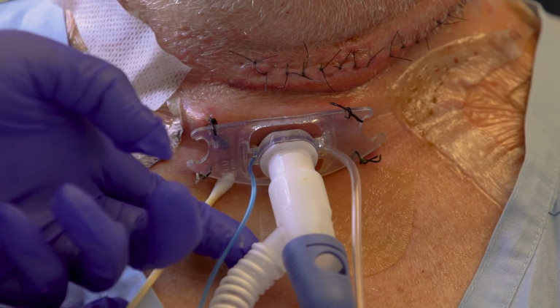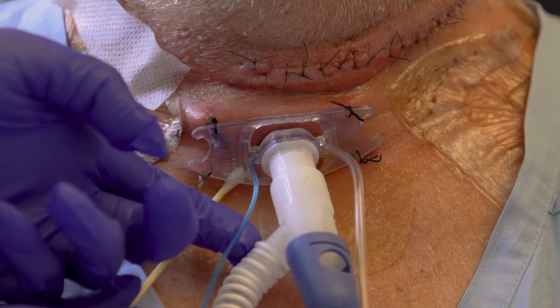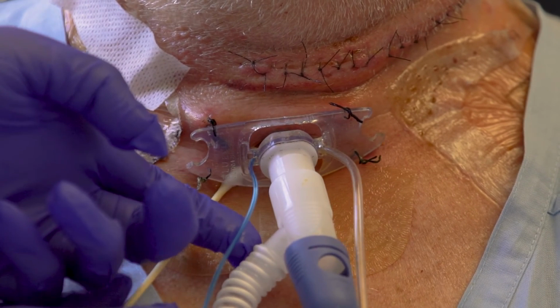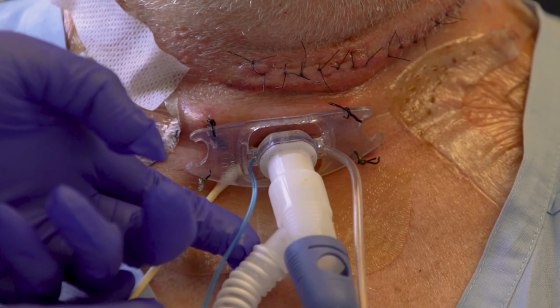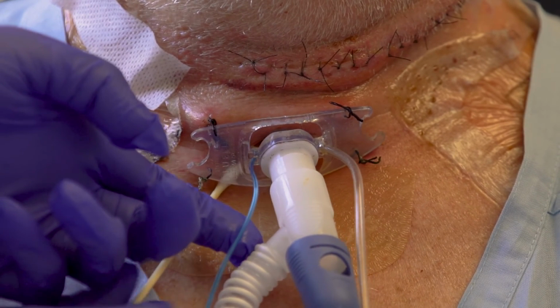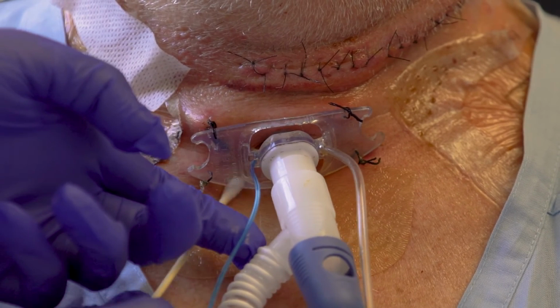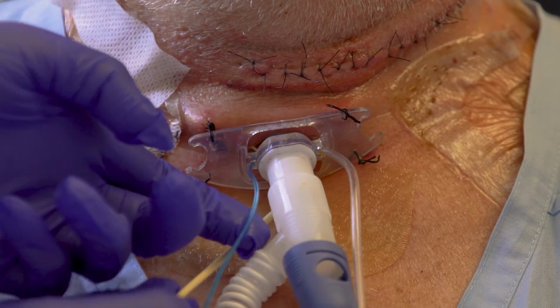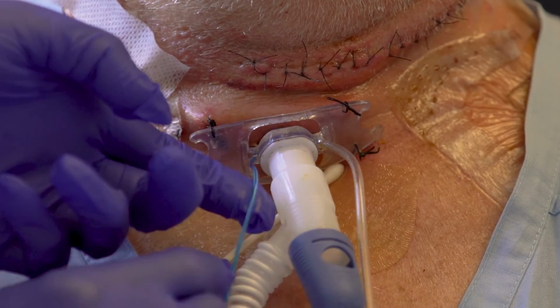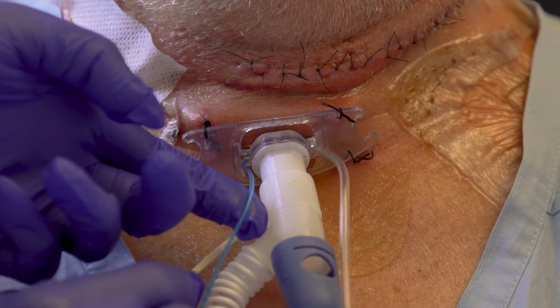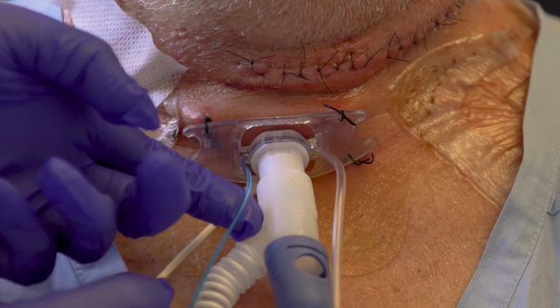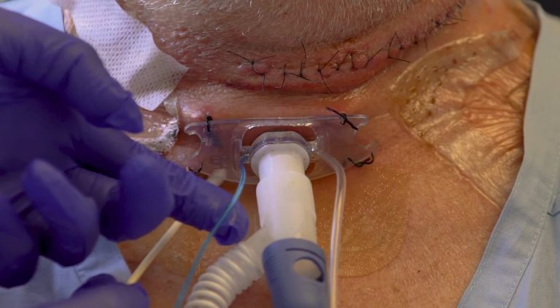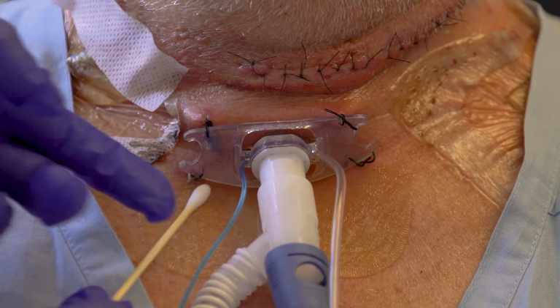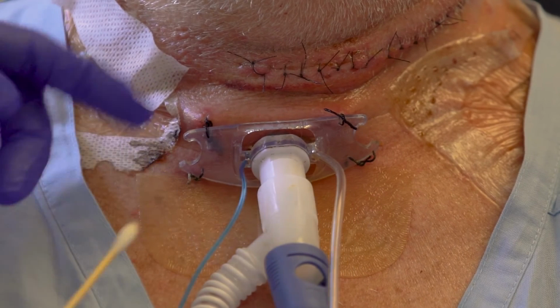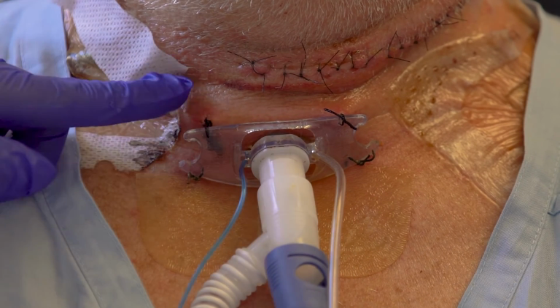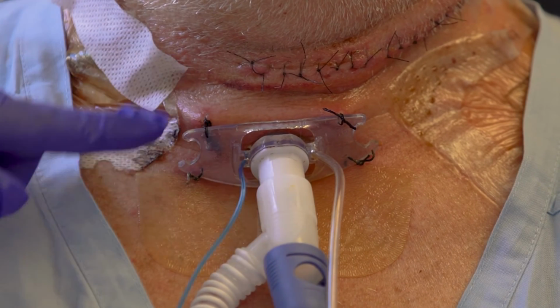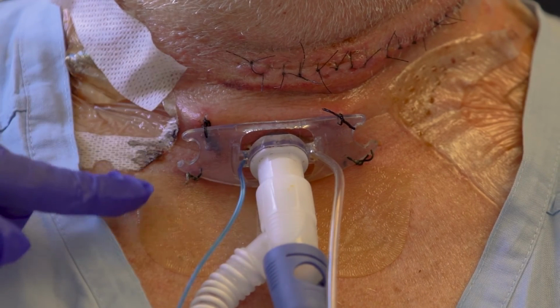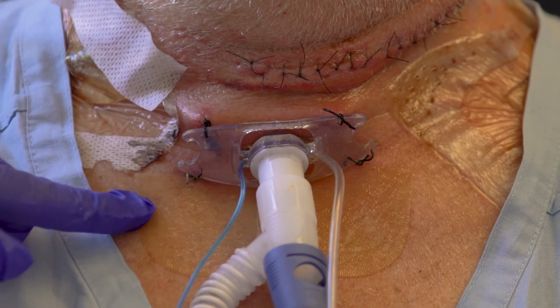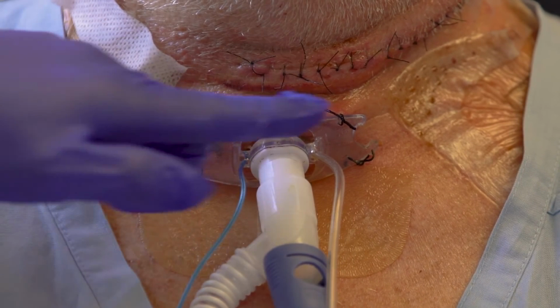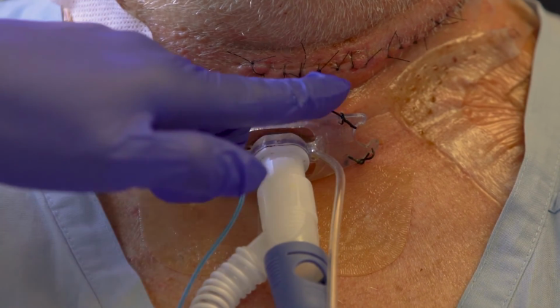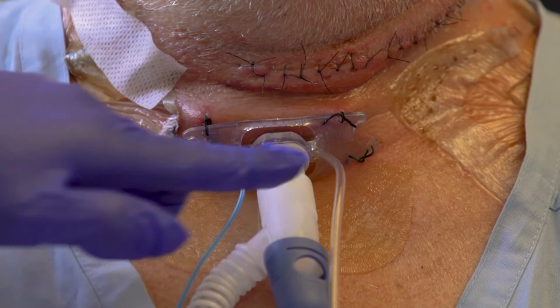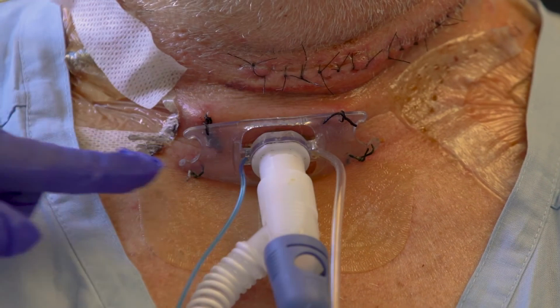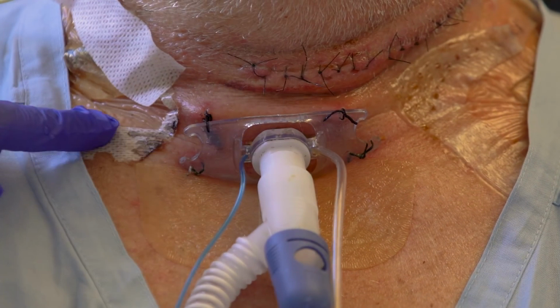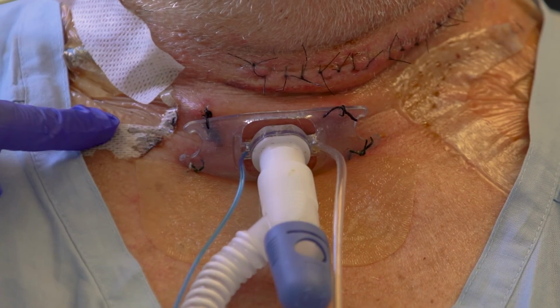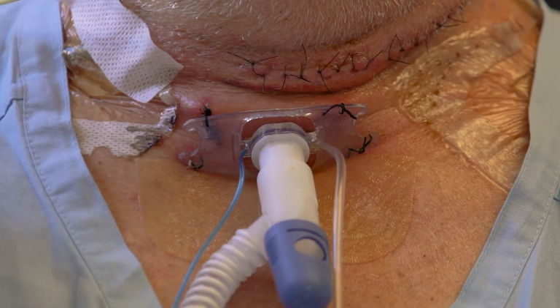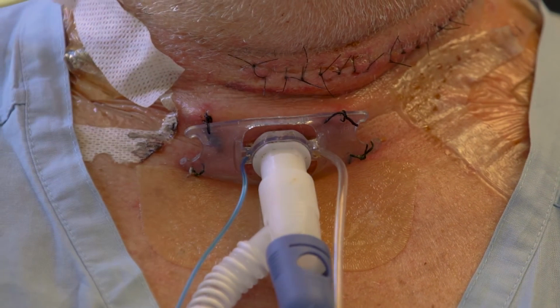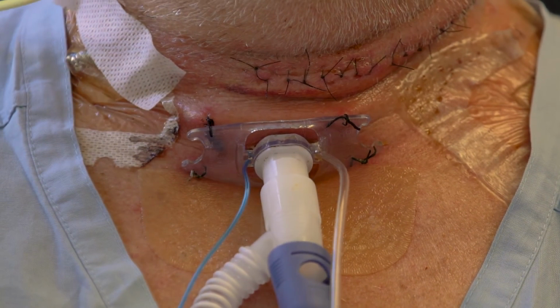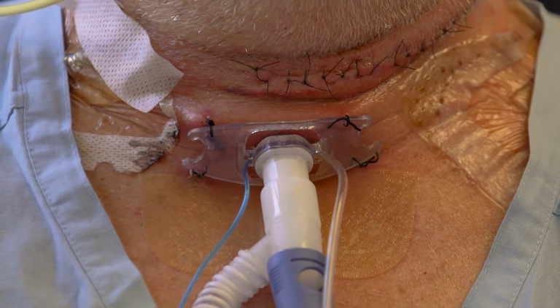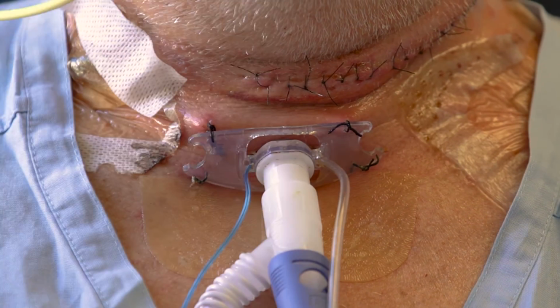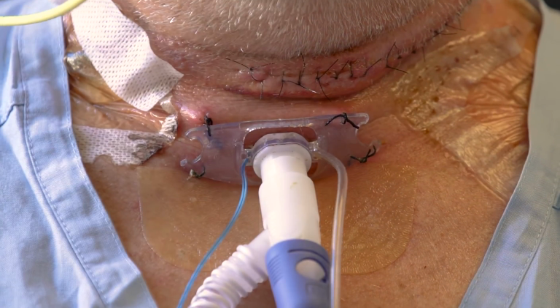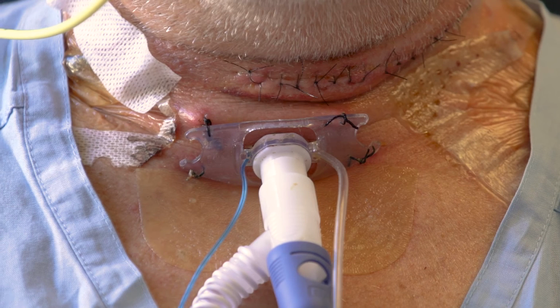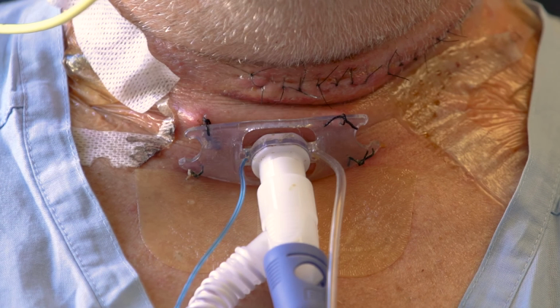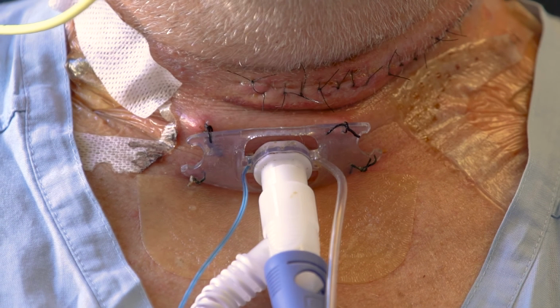Assess the stoma for pressure areas, infection, inflammation, or pulsation. Notify the treating team if there are any concerns.